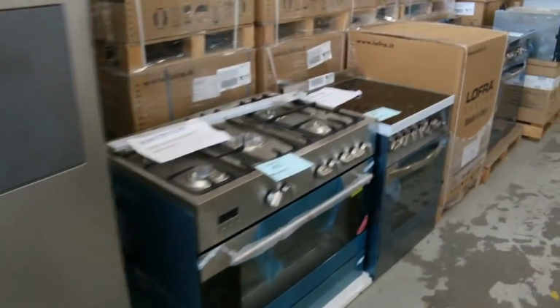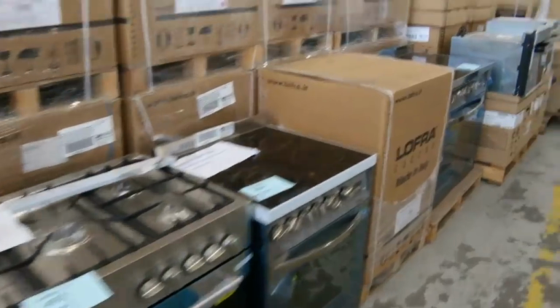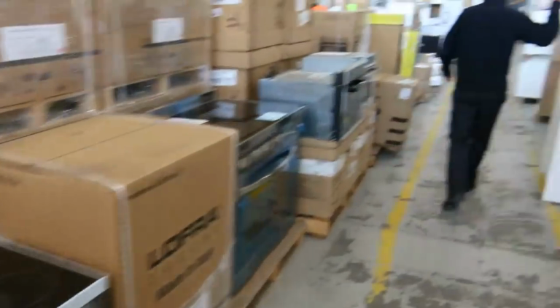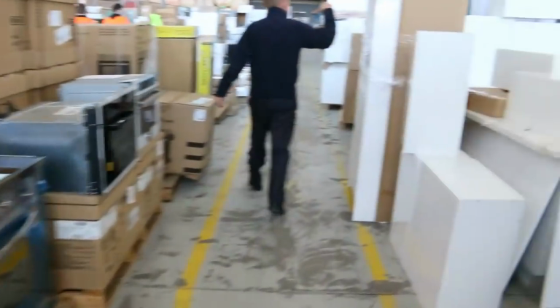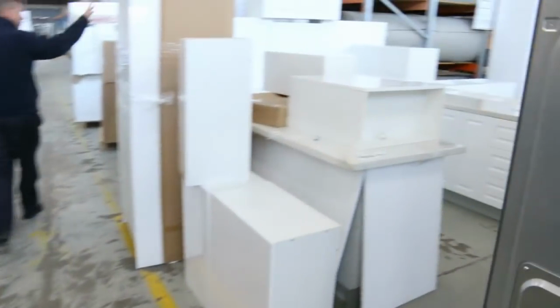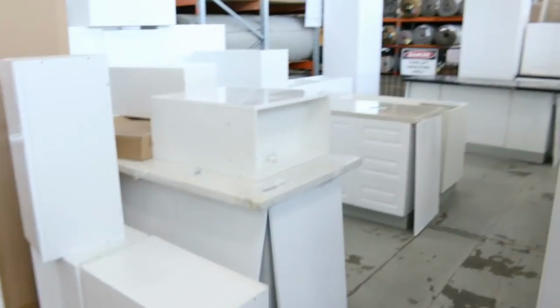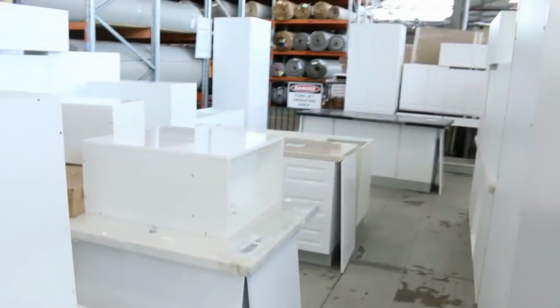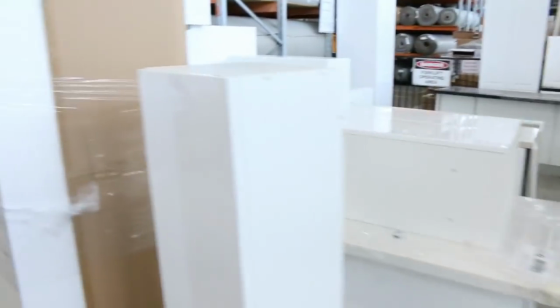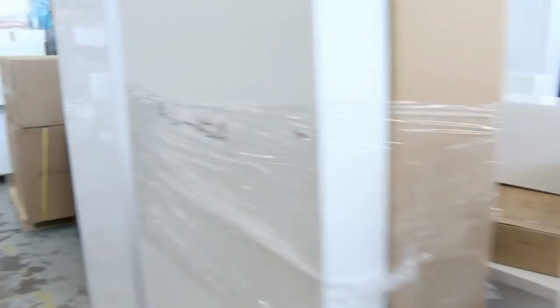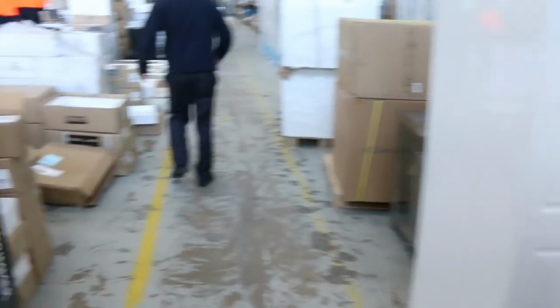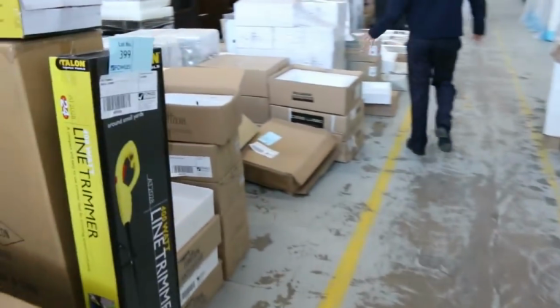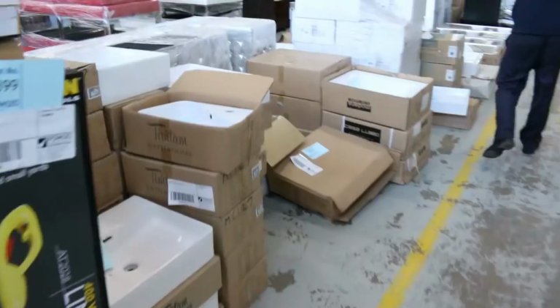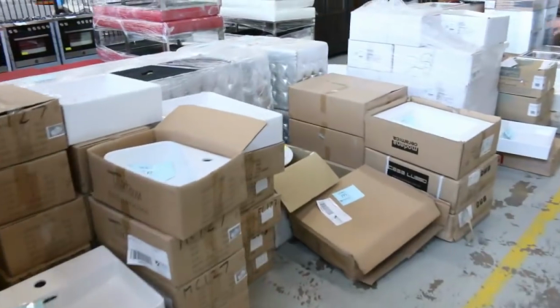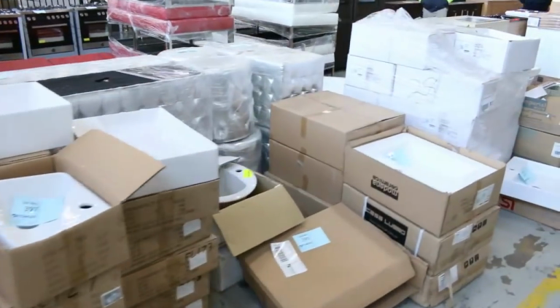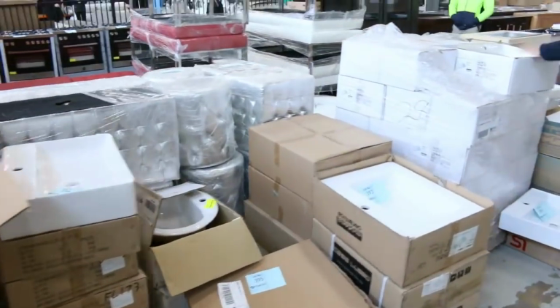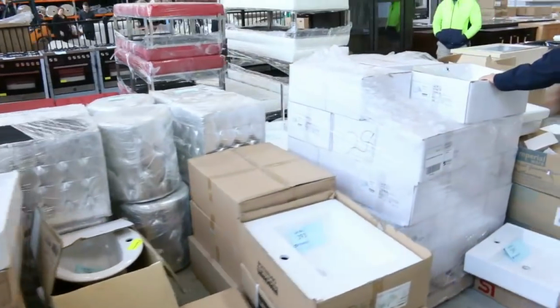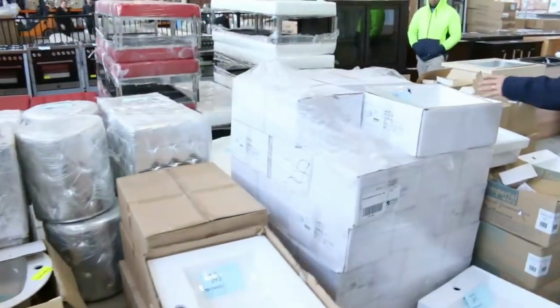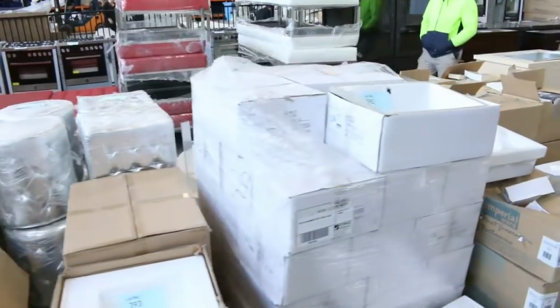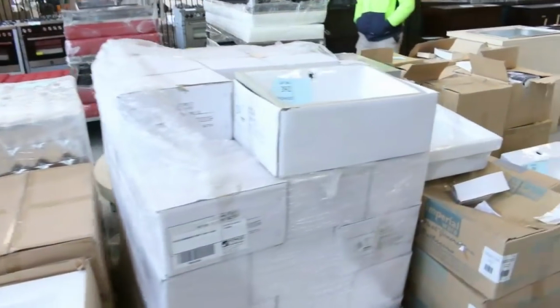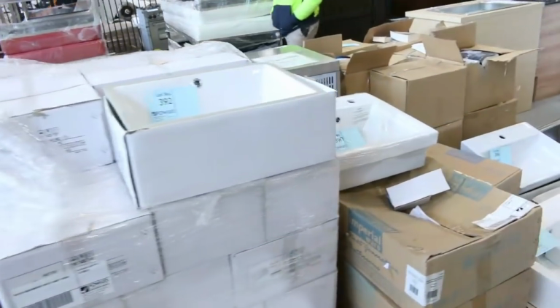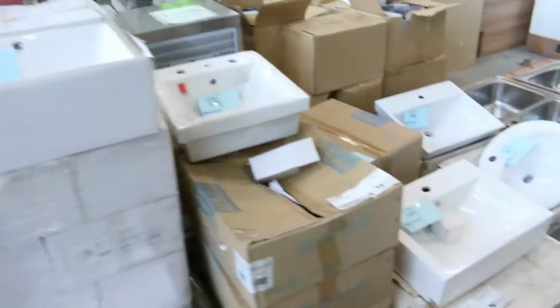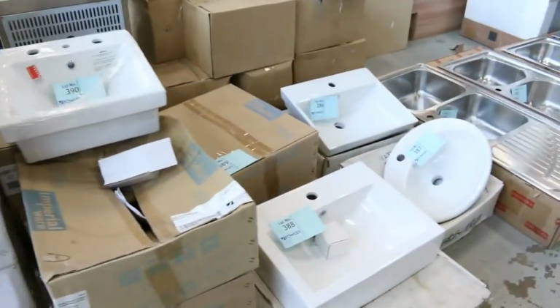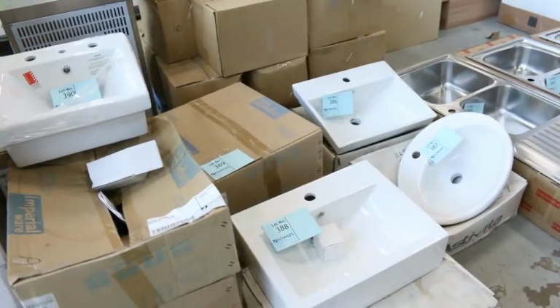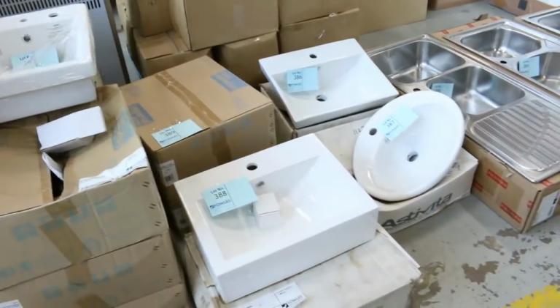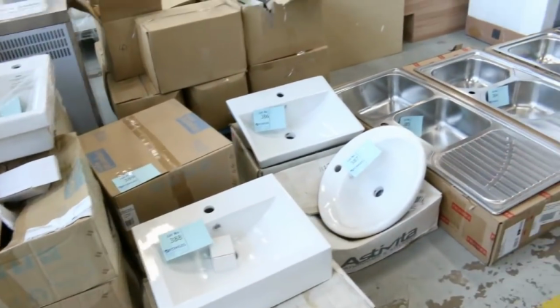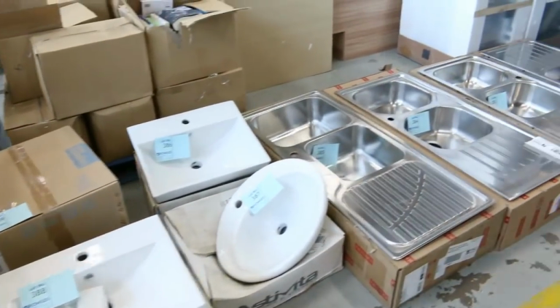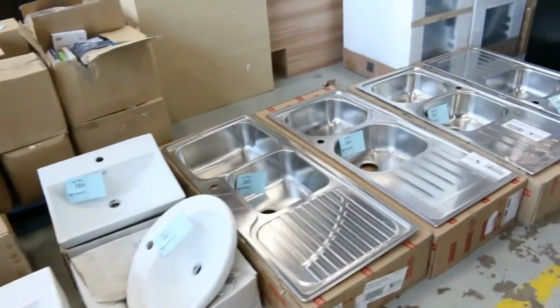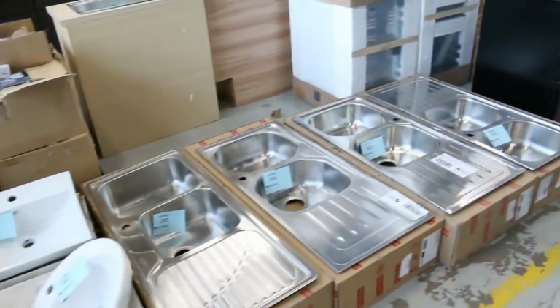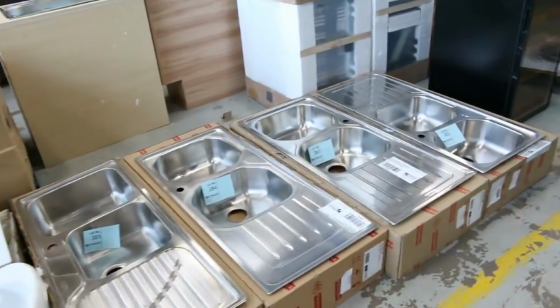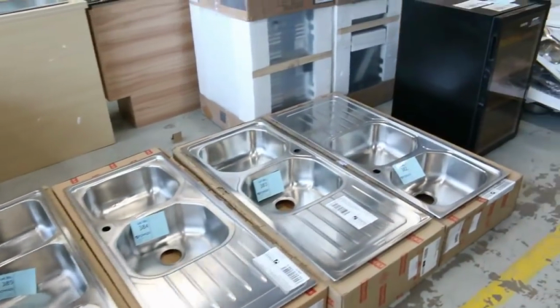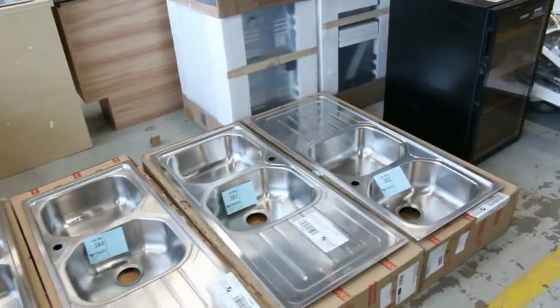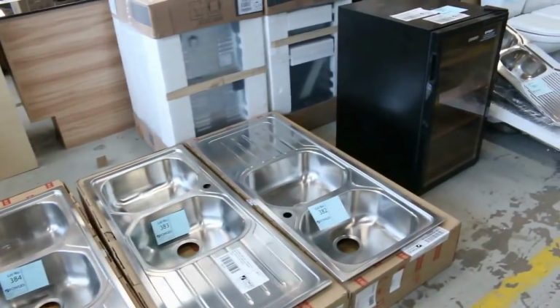There are complete kitchens this week — L-shape with island benches. Also lots of basins — probably about 10 to 15 different styles, mostly around twenty to thirty bucks. Some beautiful Frankie sinks in there as well, generally in the low one-hundred-dollar mark.